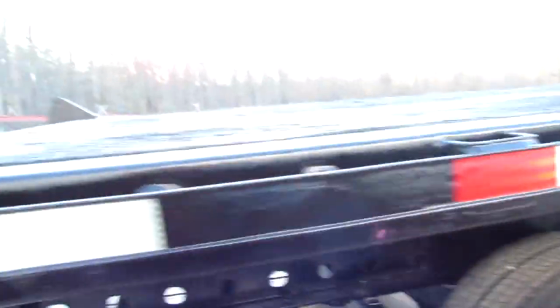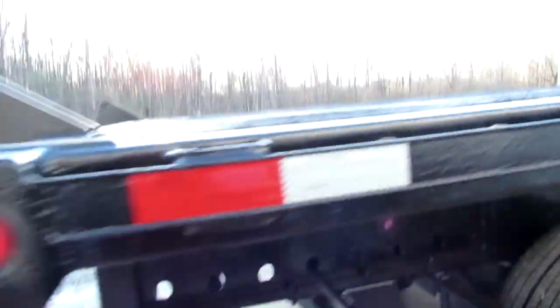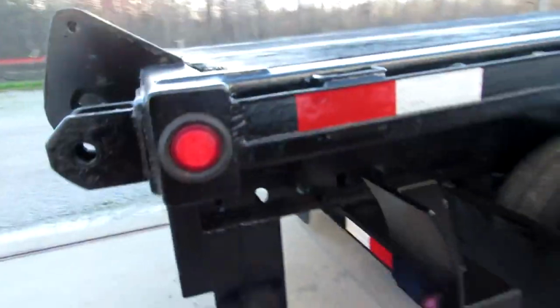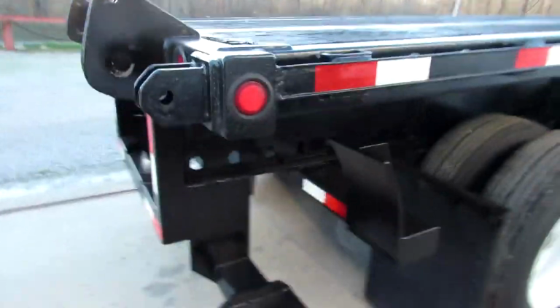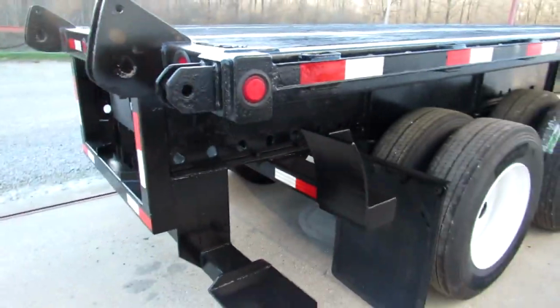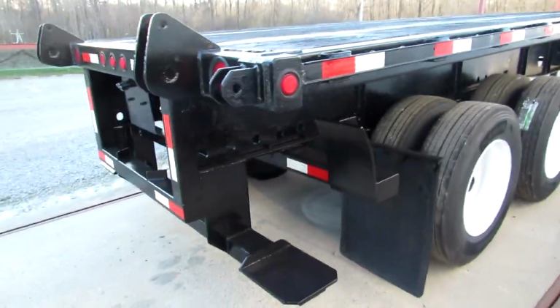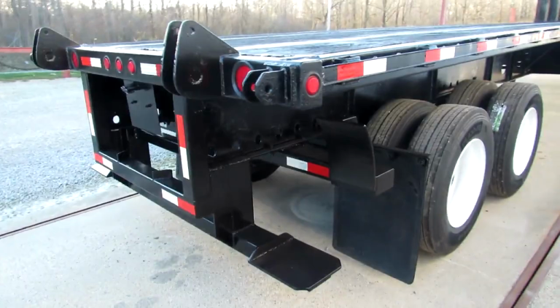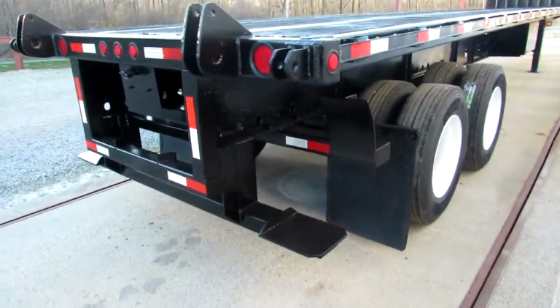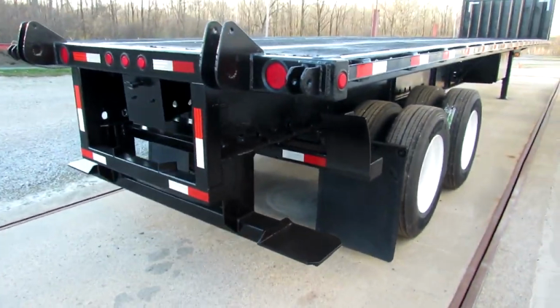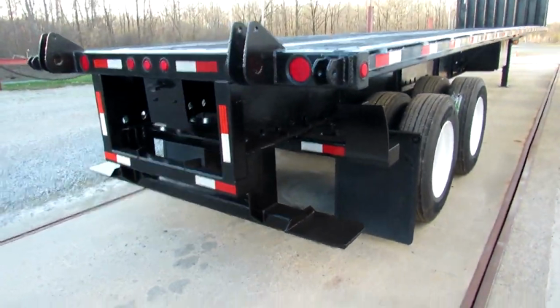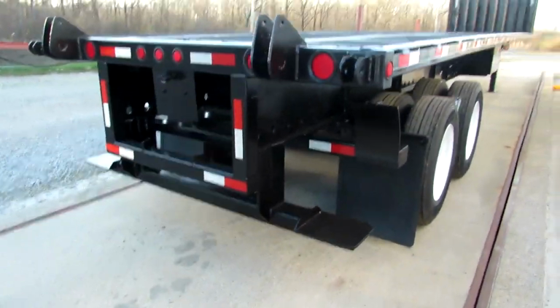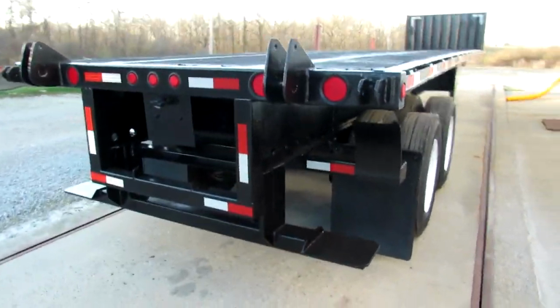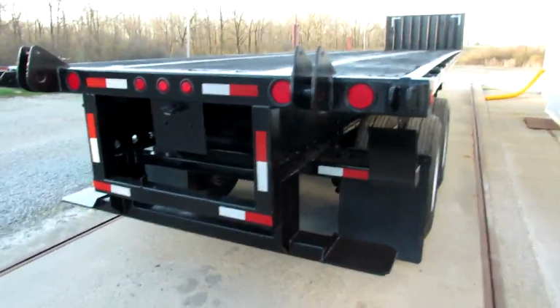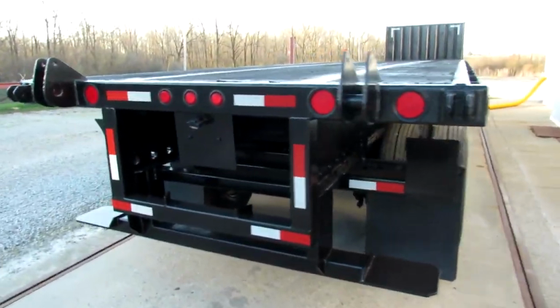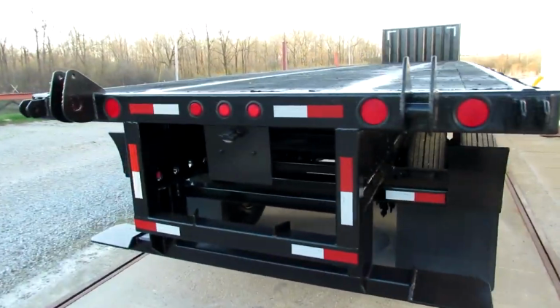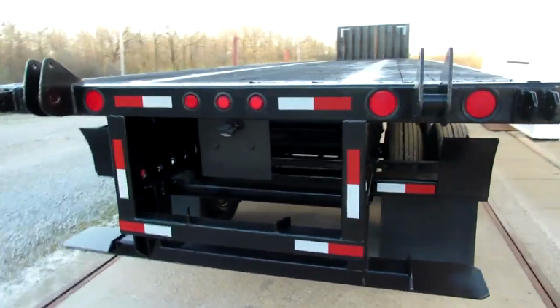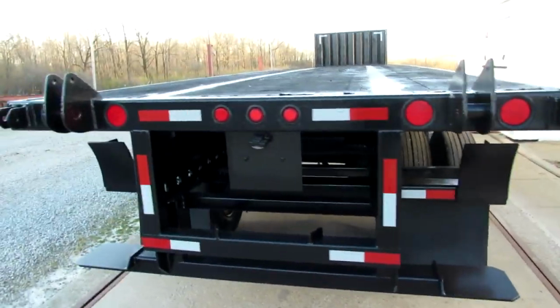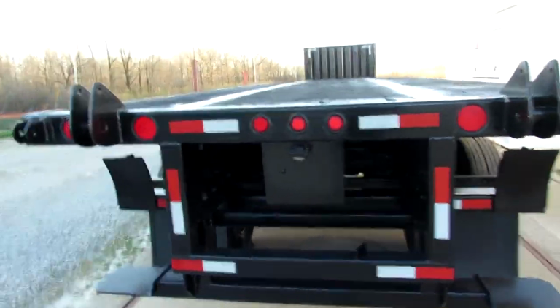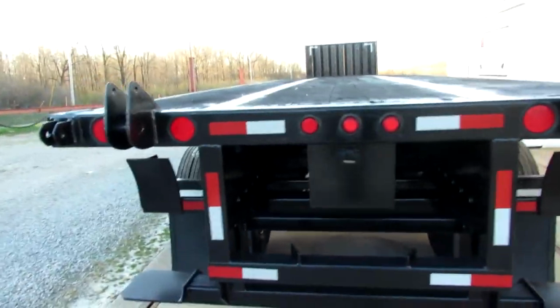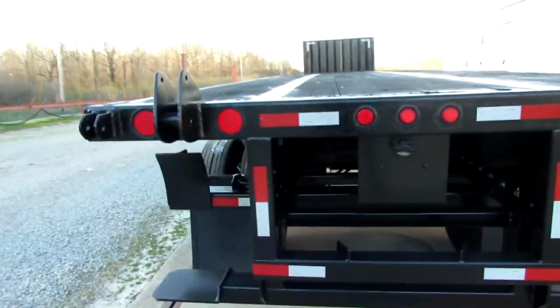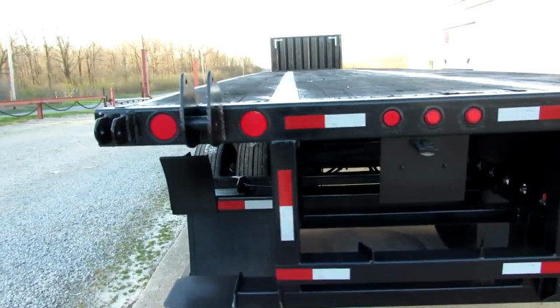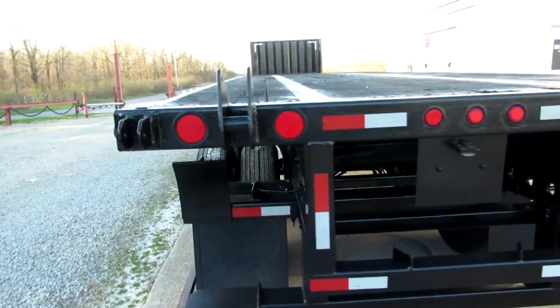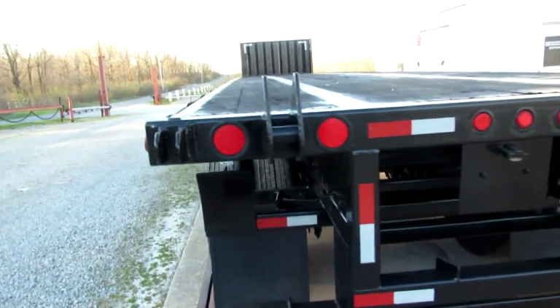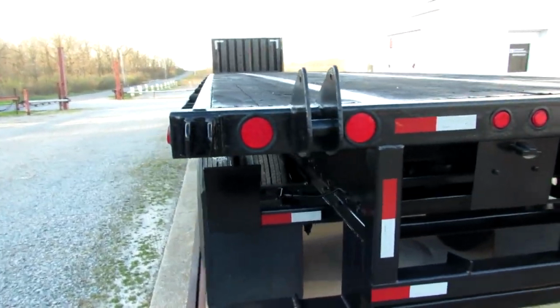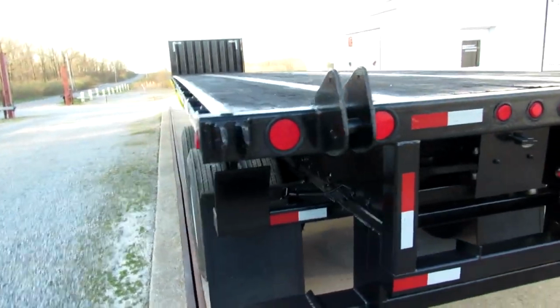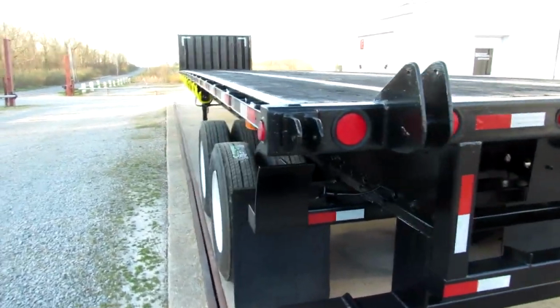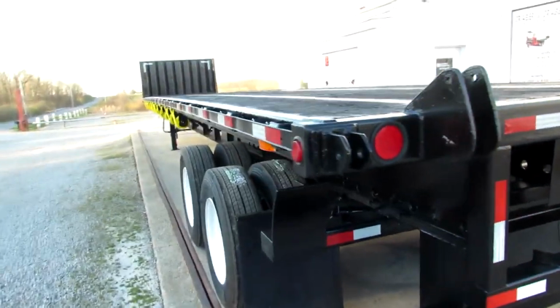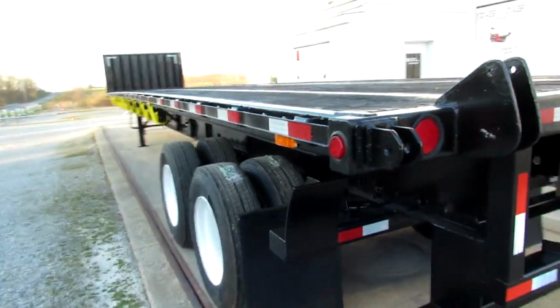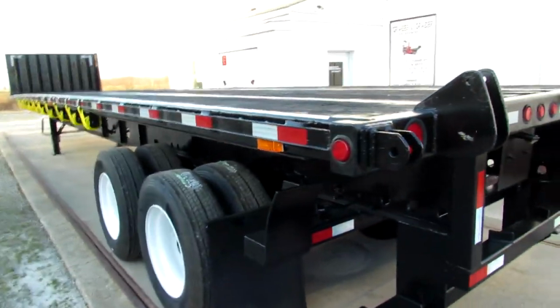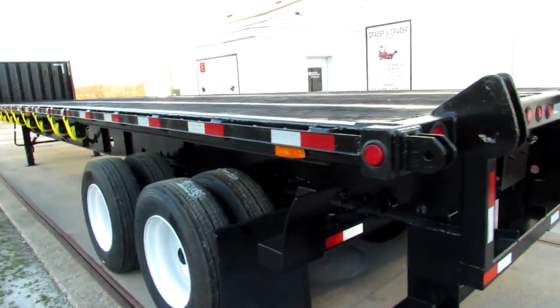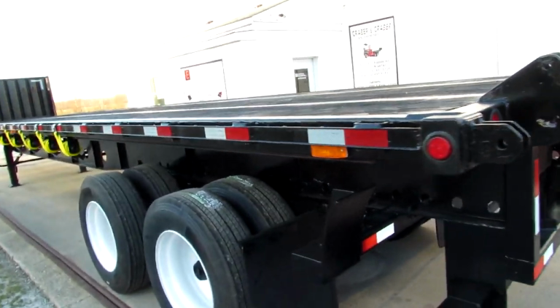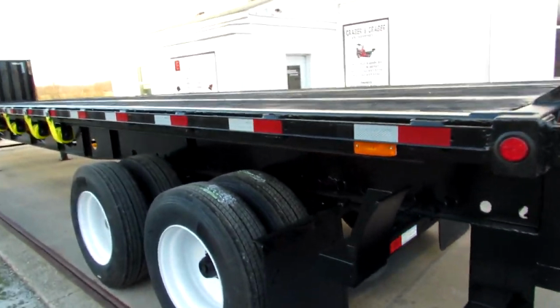As we come to the back, you can see our universal mounting kit. We'll carry a Moffat of Princeton and many other brands. Just let us know what you have and we'll verify that everything will mount up for you.